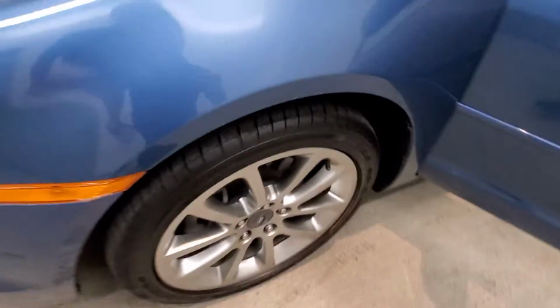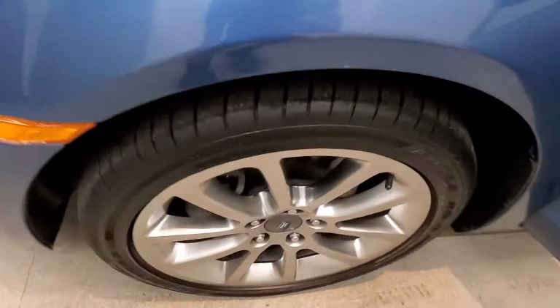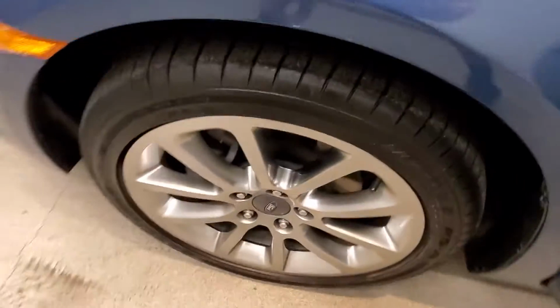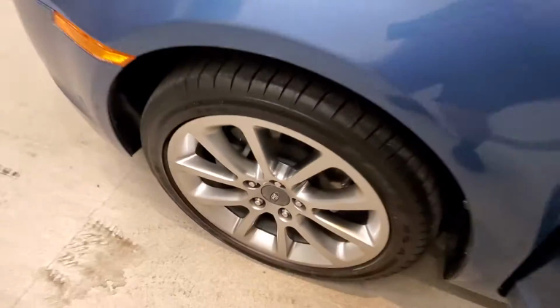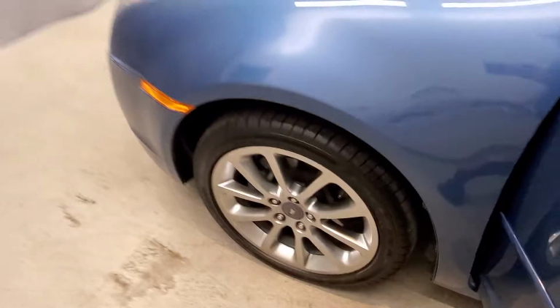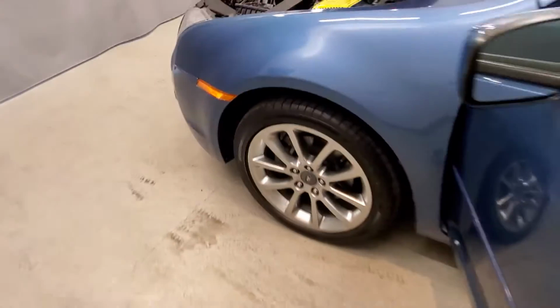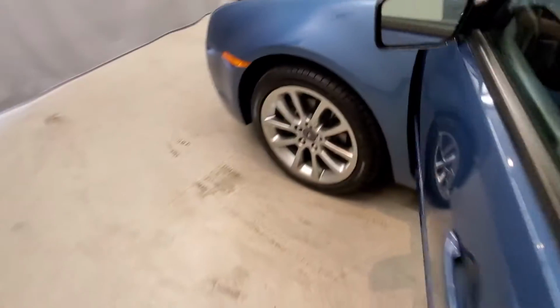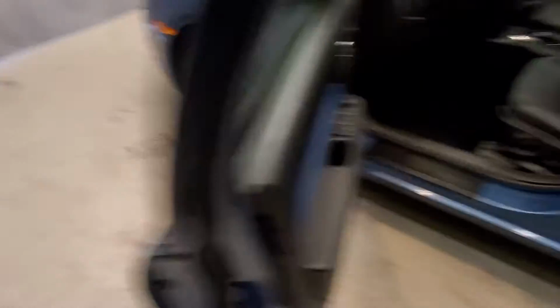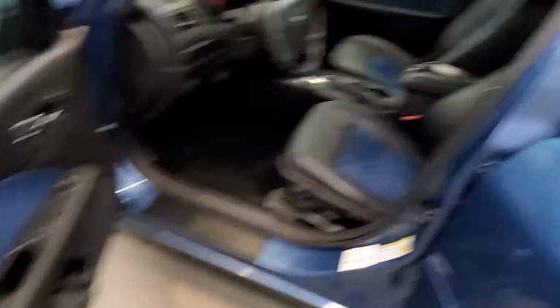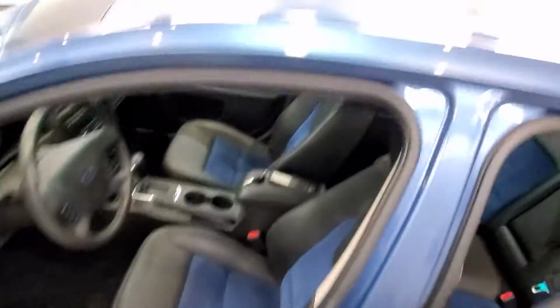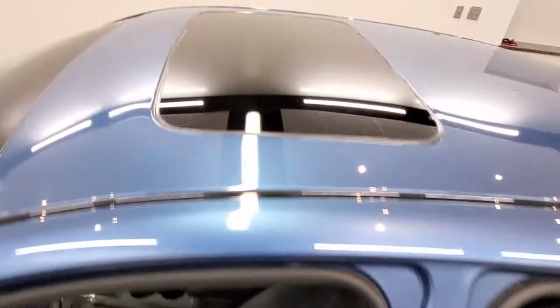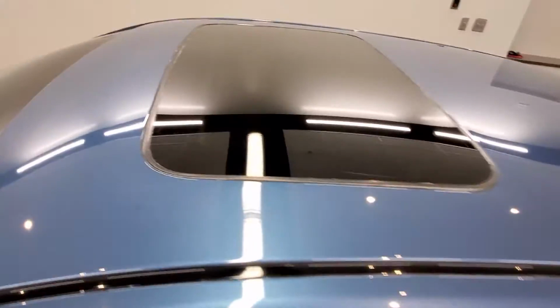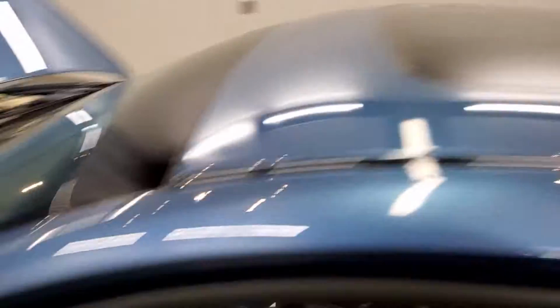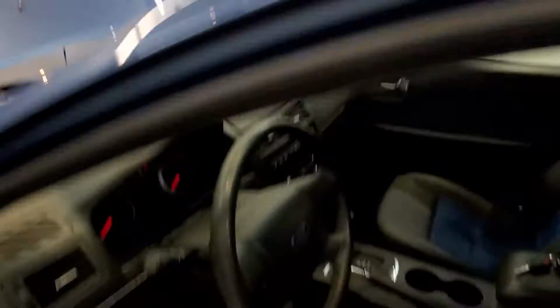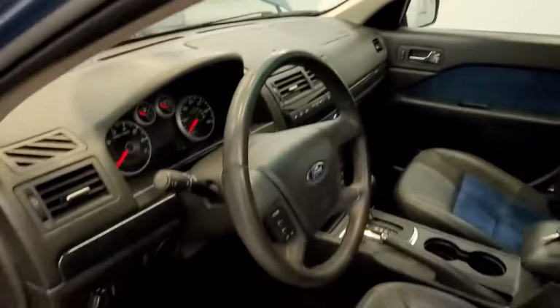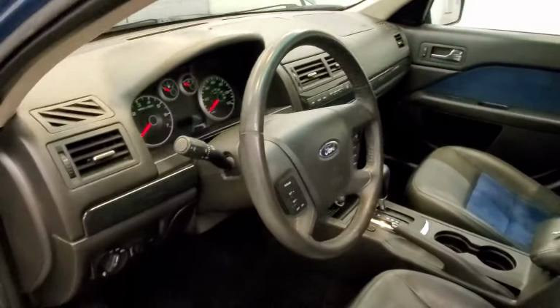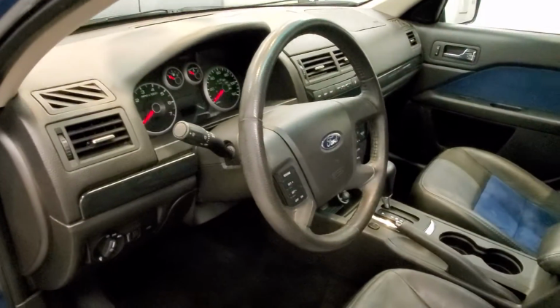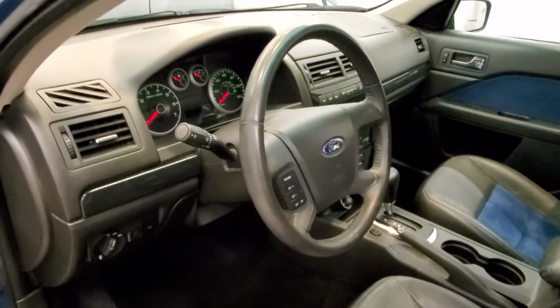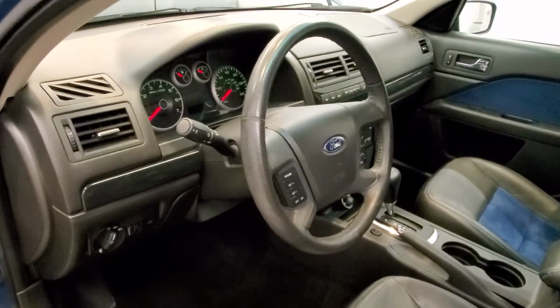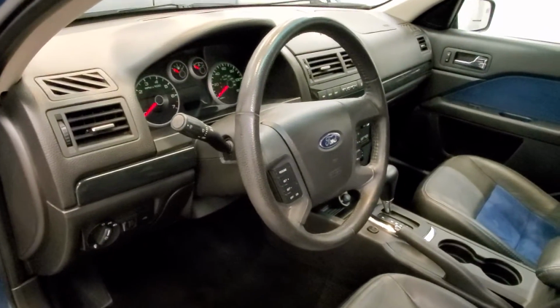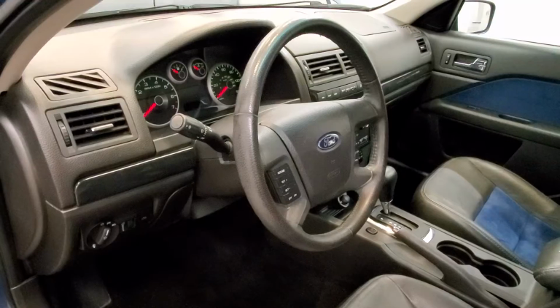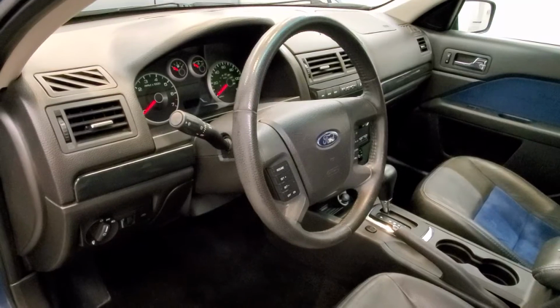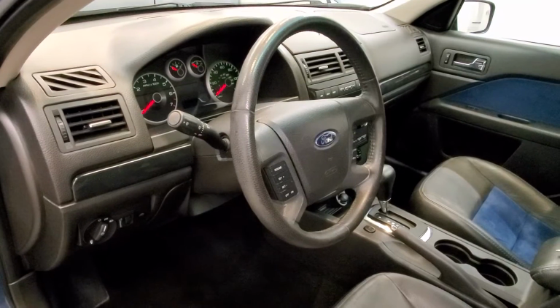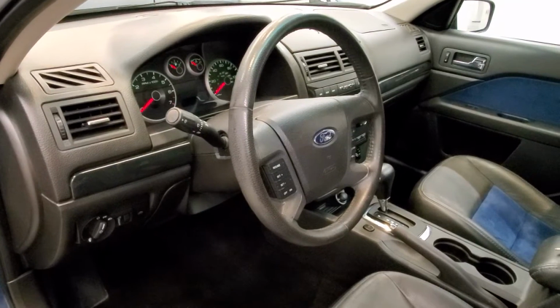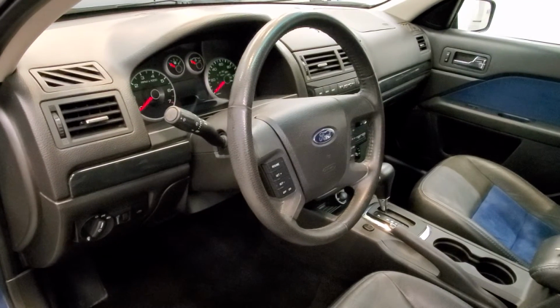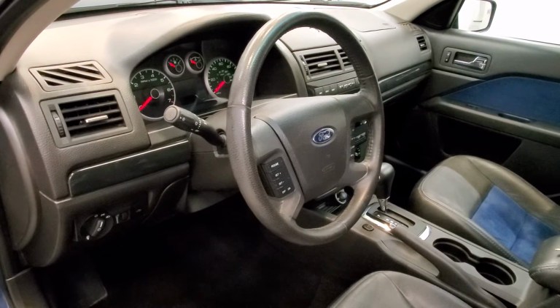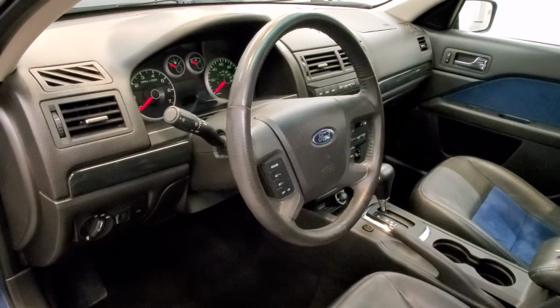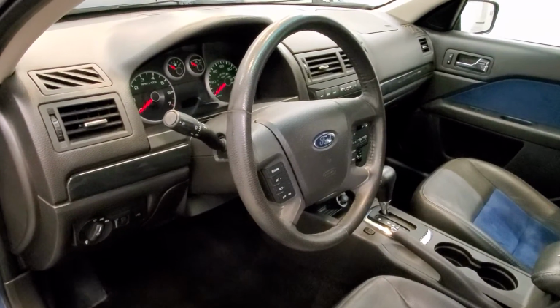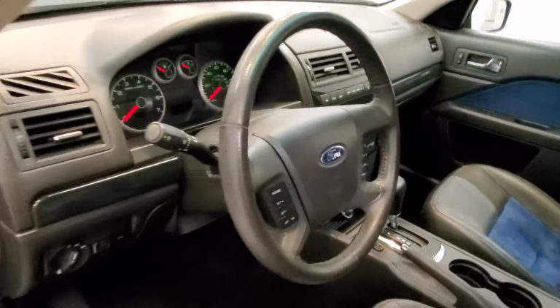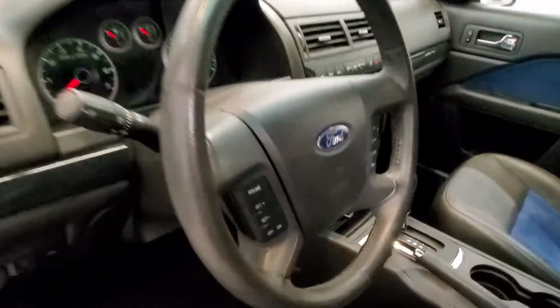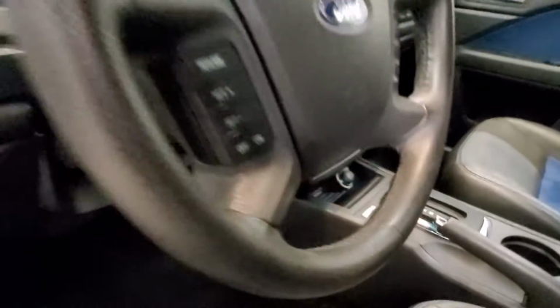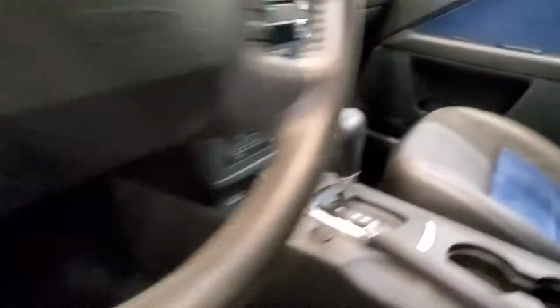It comes with 15-inch styled alloy wheels, sunroof, and an interior with six speakers, AM/FM radio with CD player, radio data system, and Sirius satellite radio.